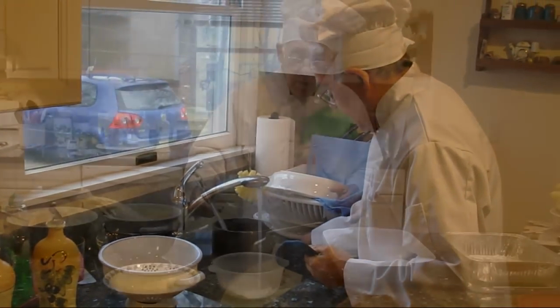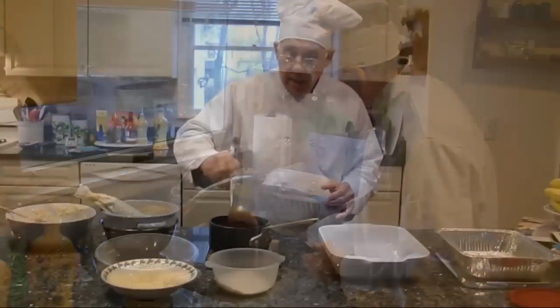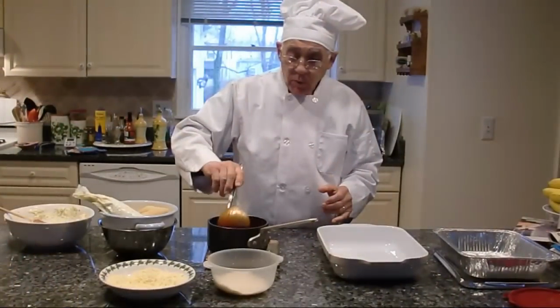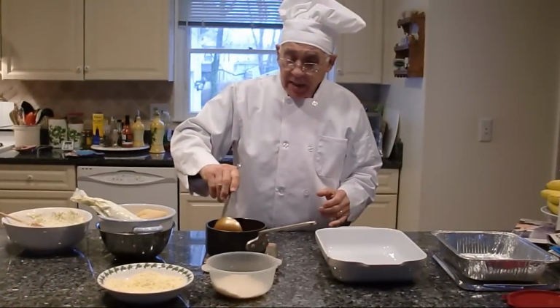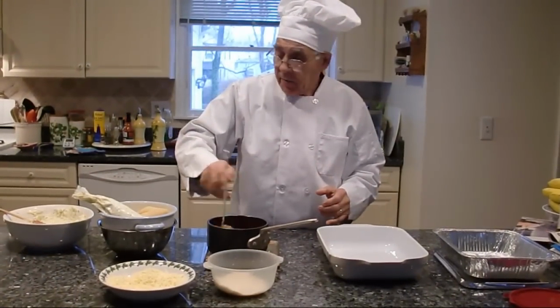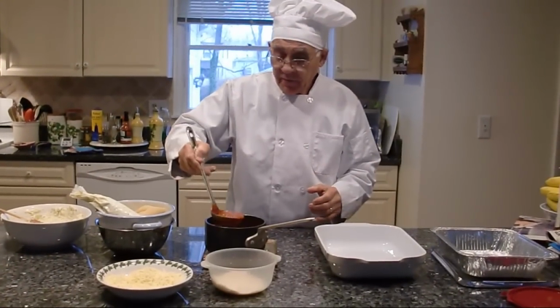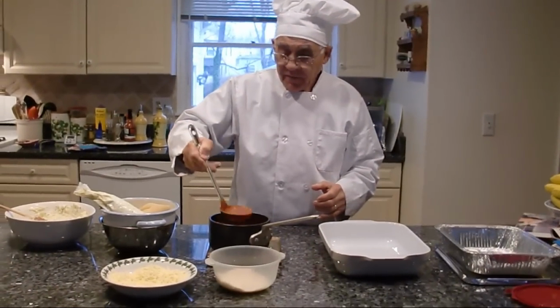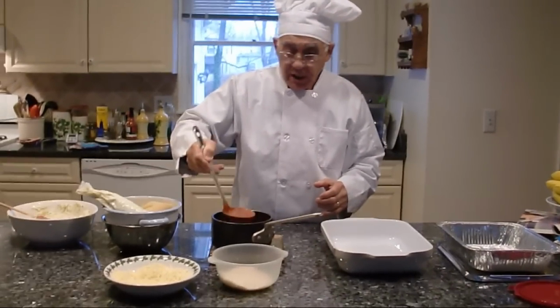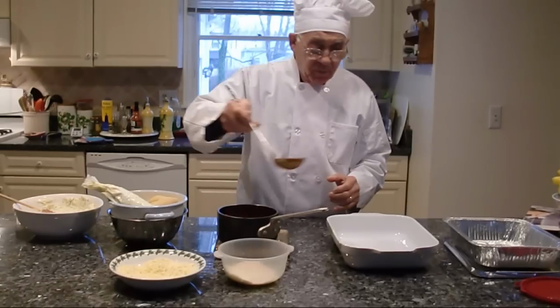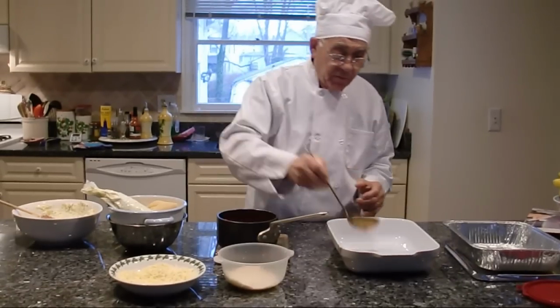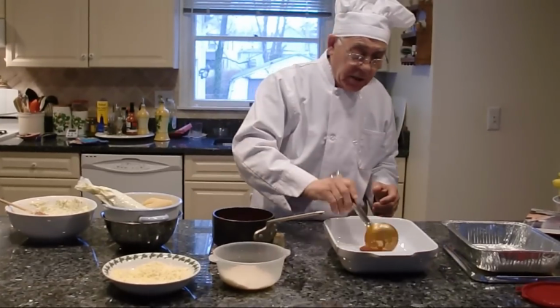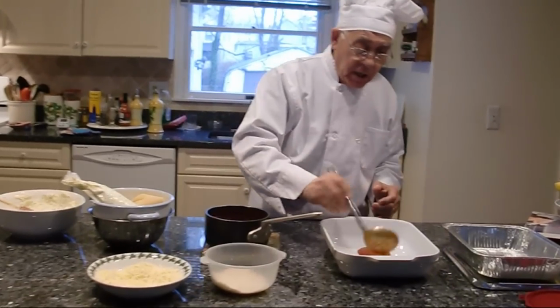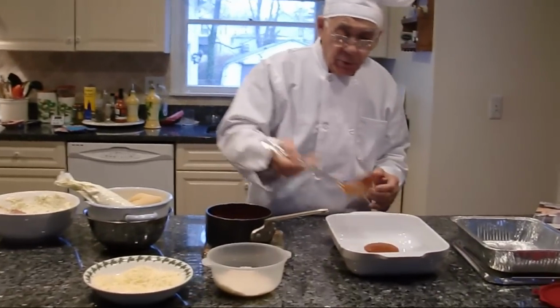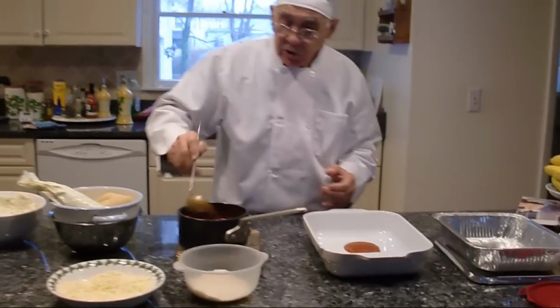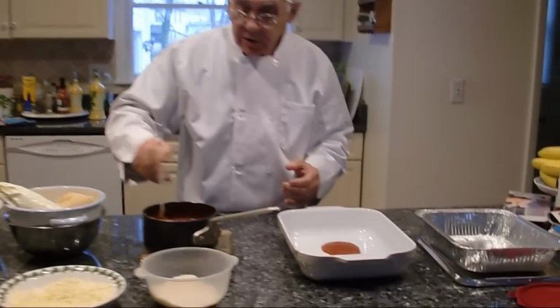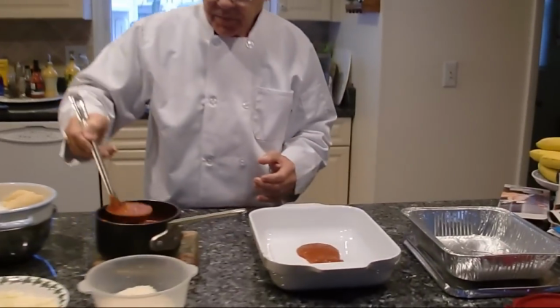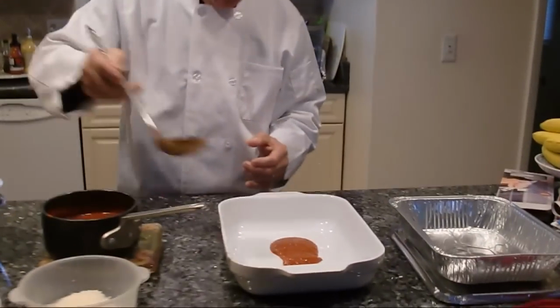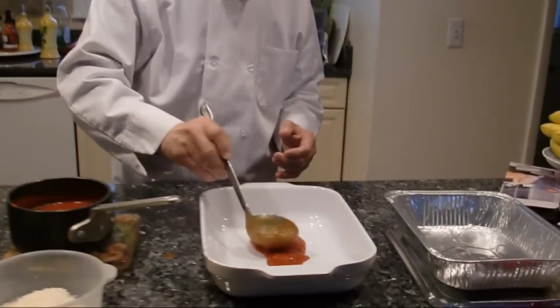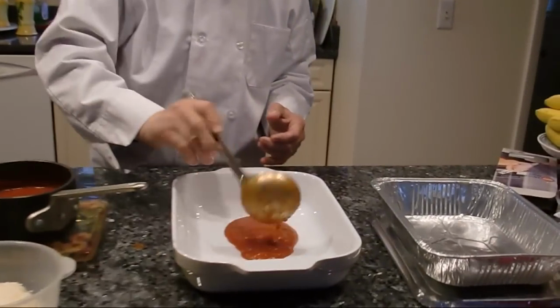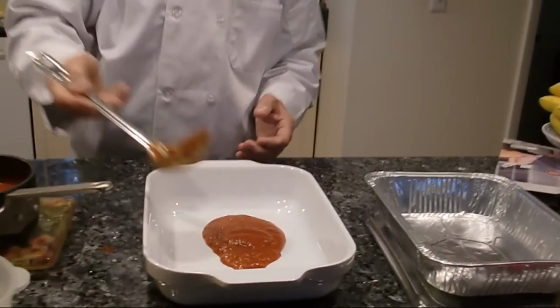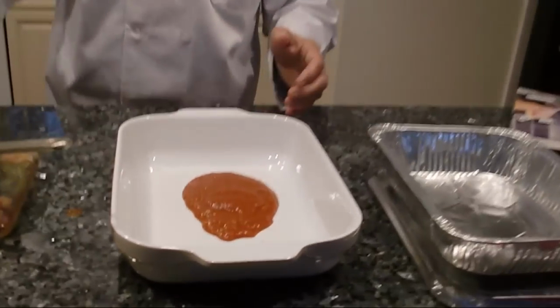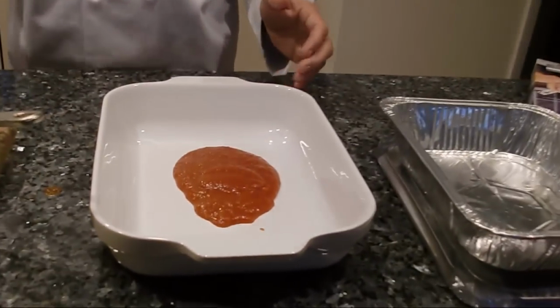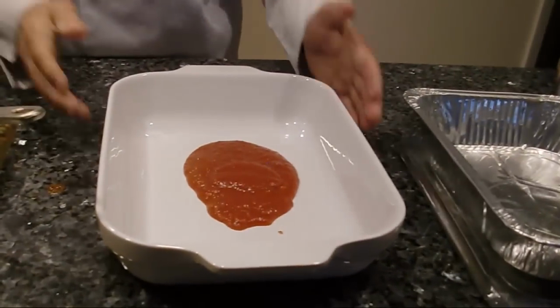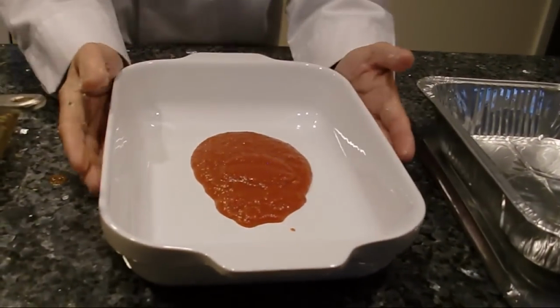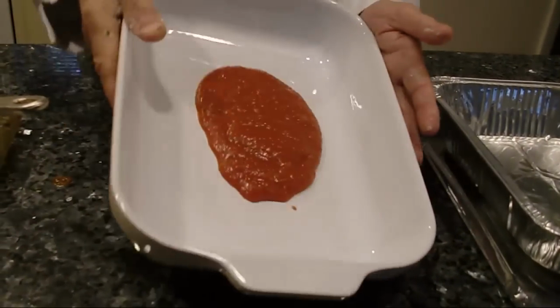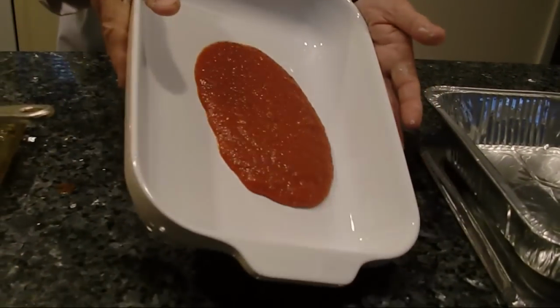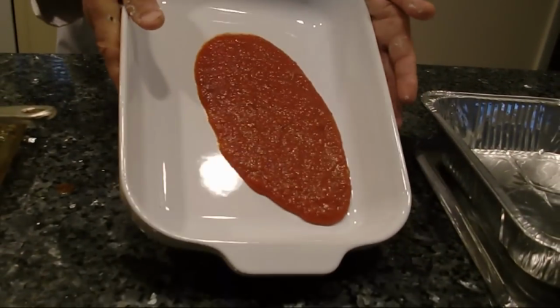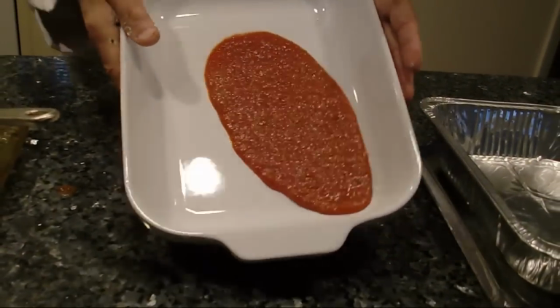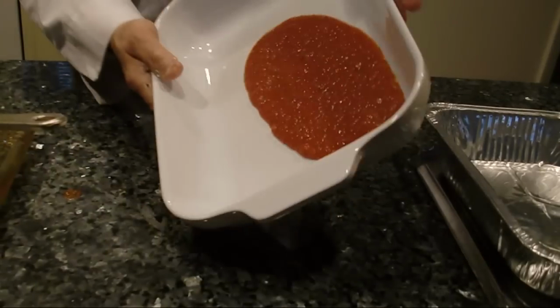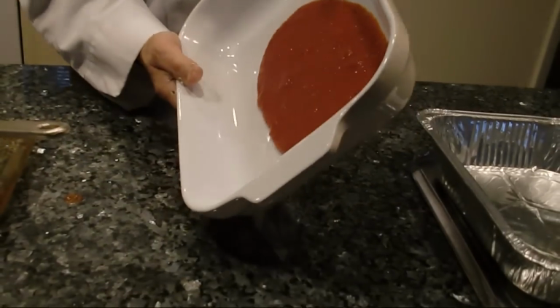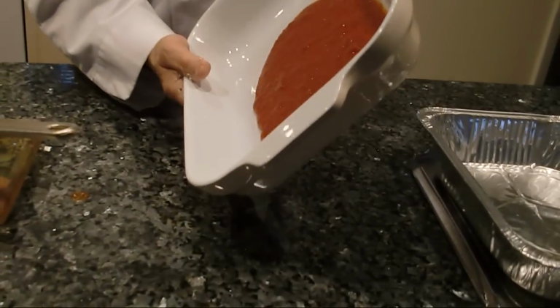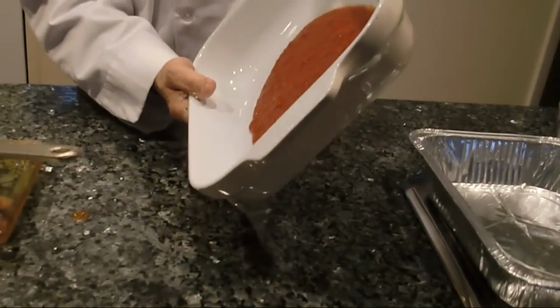Now we start filling the shell. First thing, you got to put a little sauce on the bottom of the pan. Make sure the sauce goes every place.